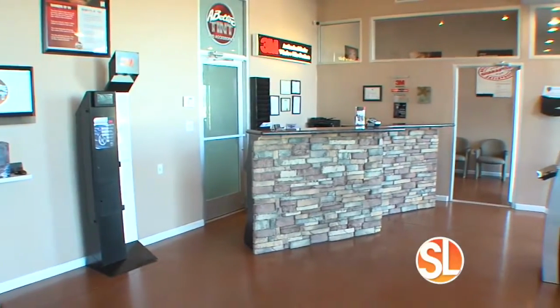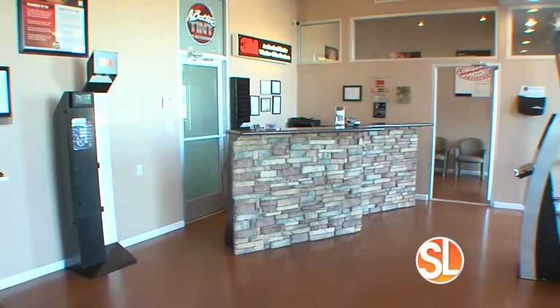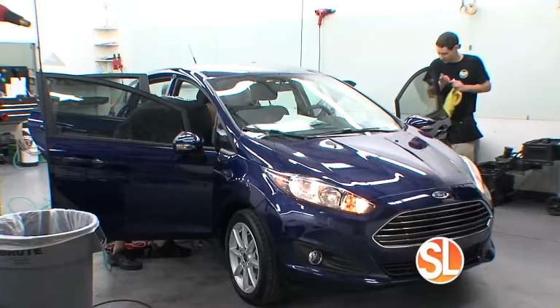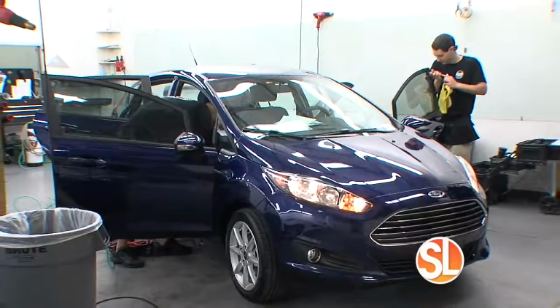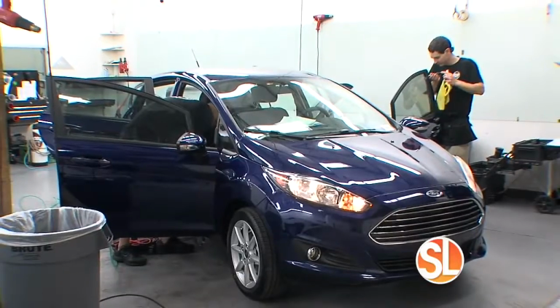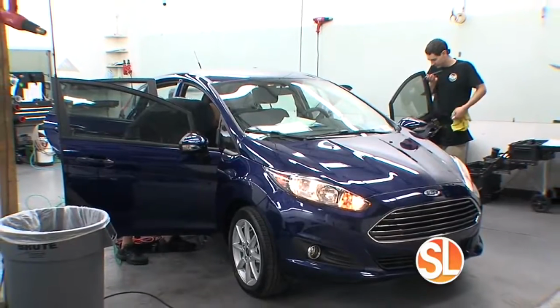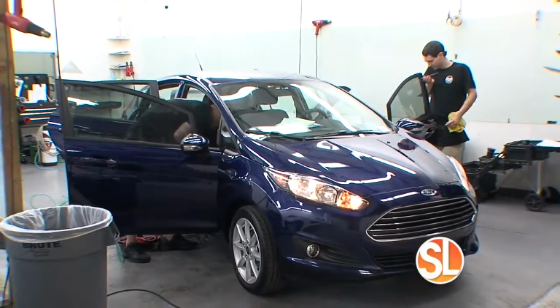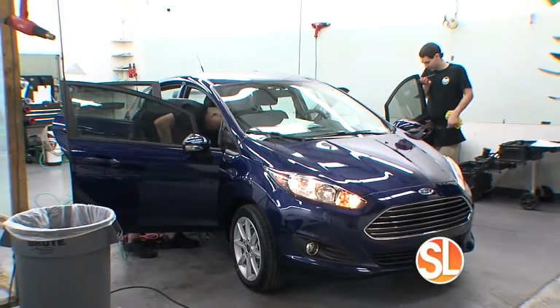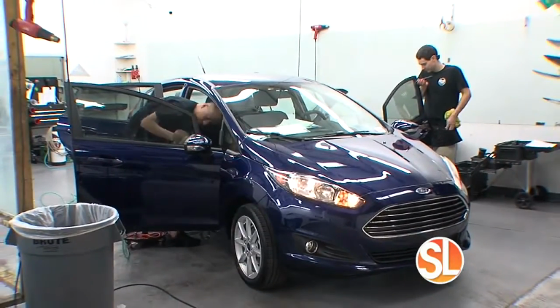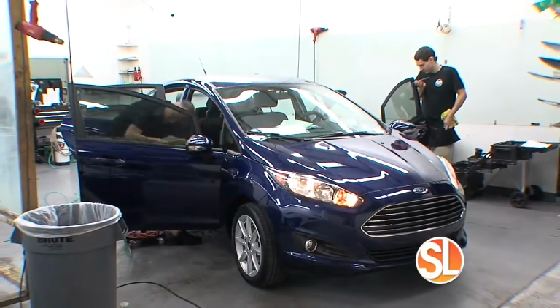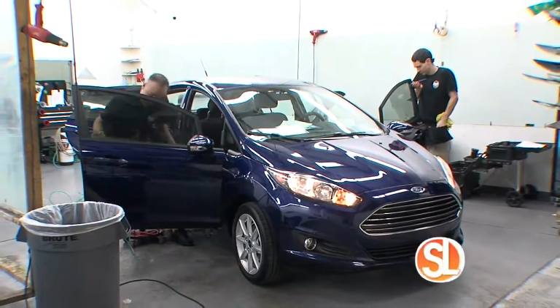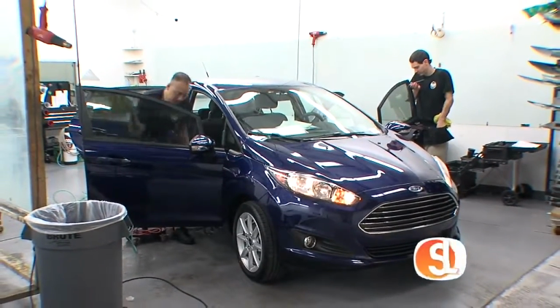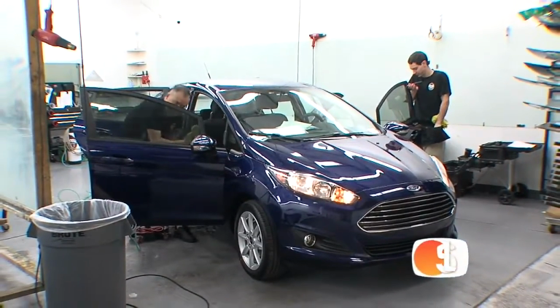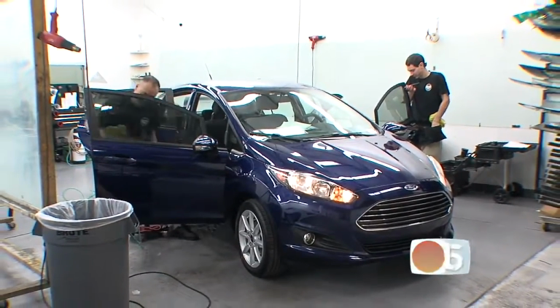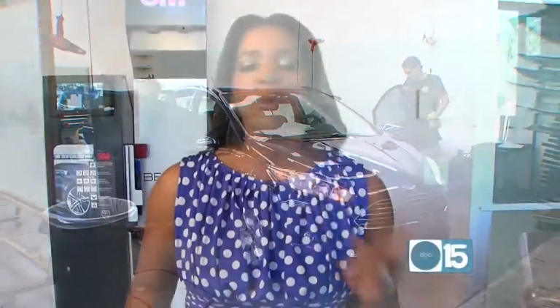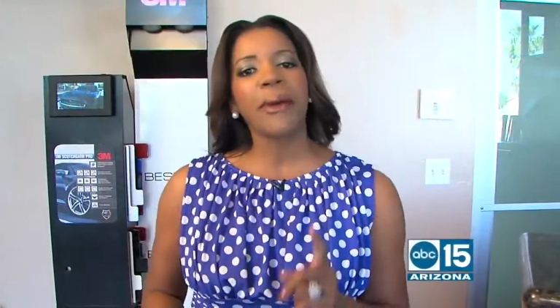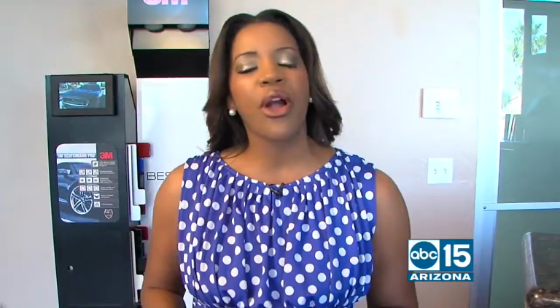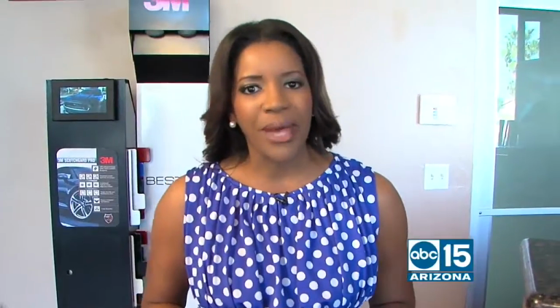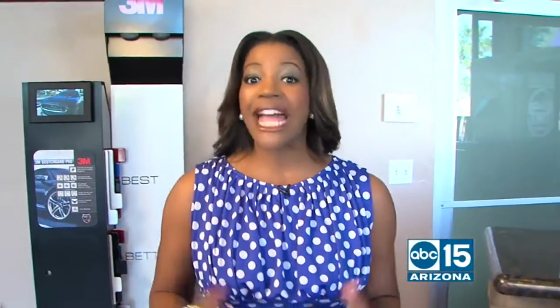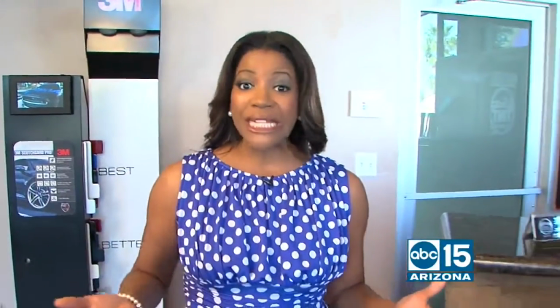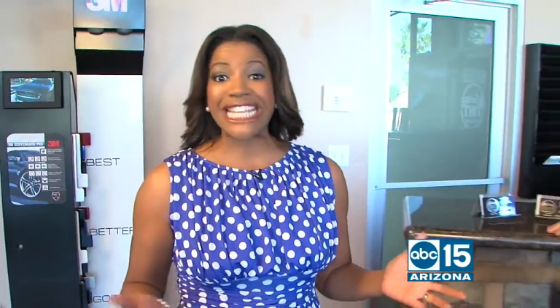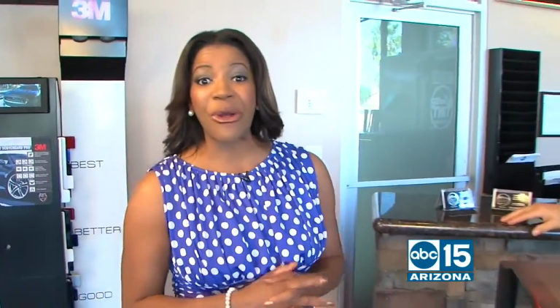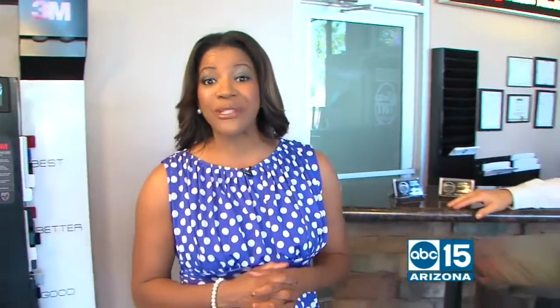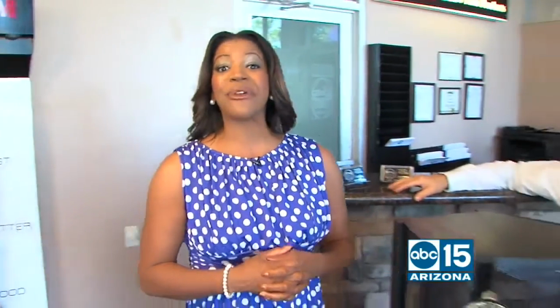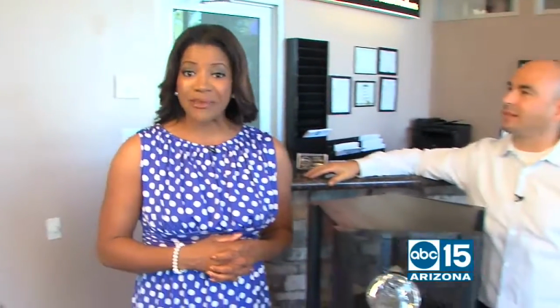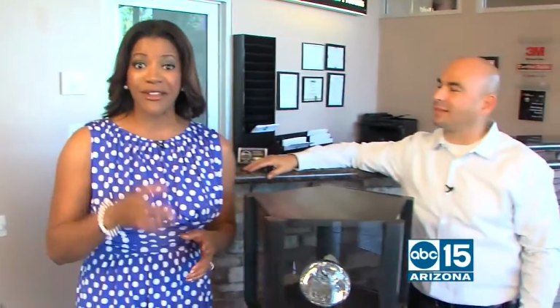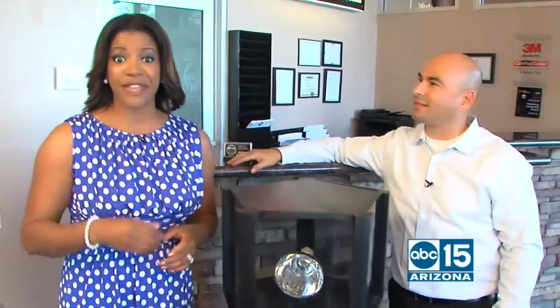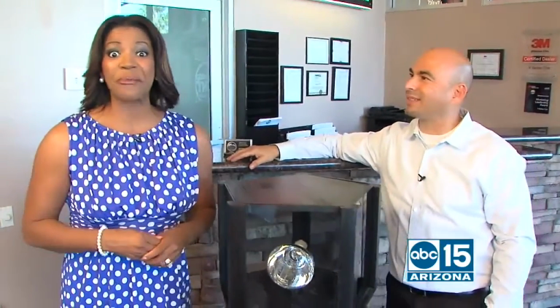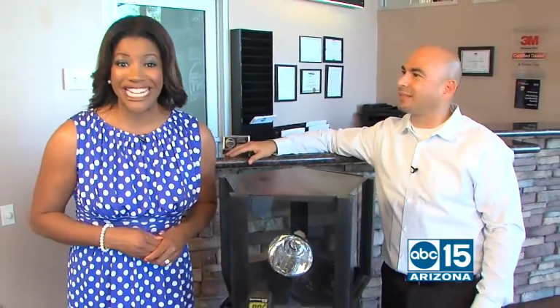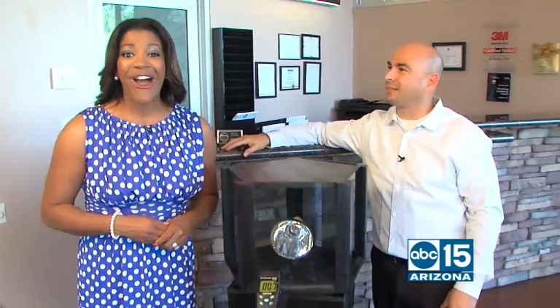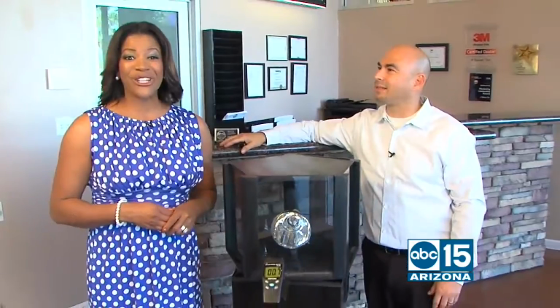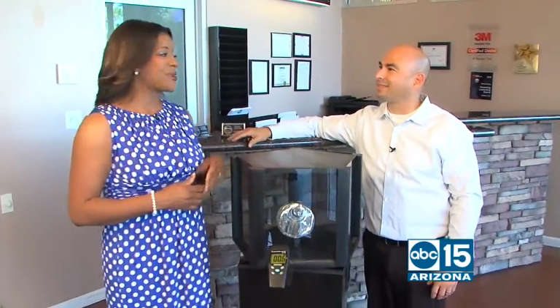We put sunscreen on our skin to protect it from the sun's rays. We even tint our car windows. But what about your home? Not only can tinting your home save your investment, it can also save you big money on your energy bills.